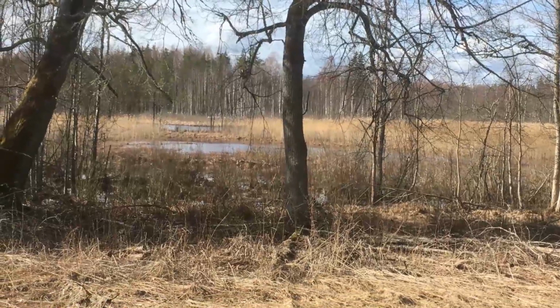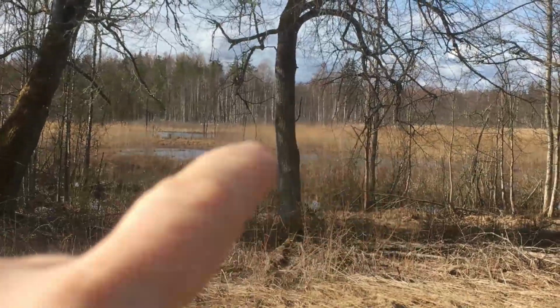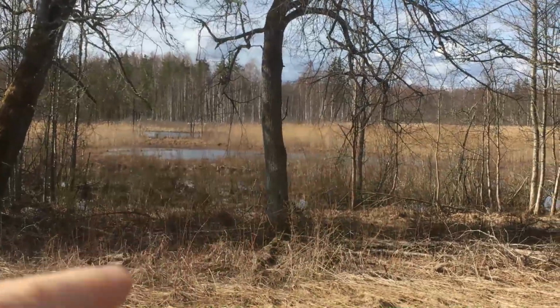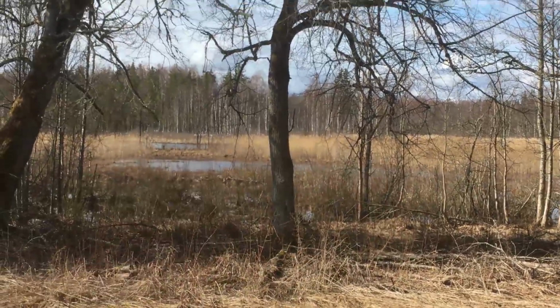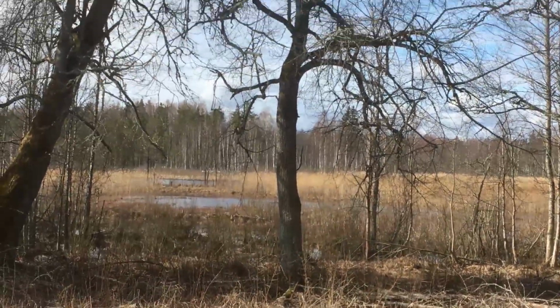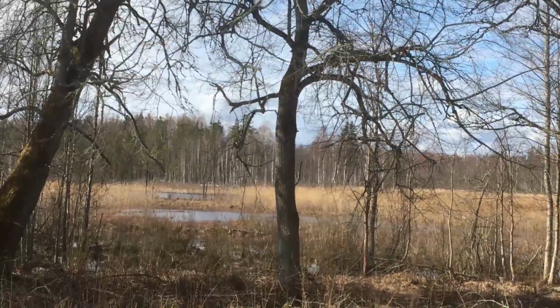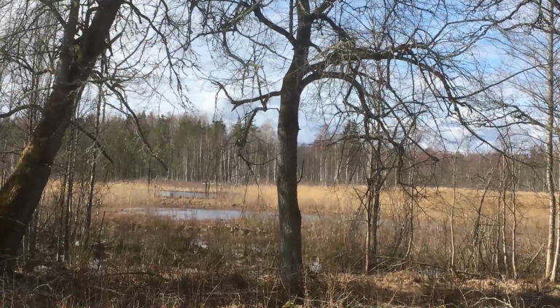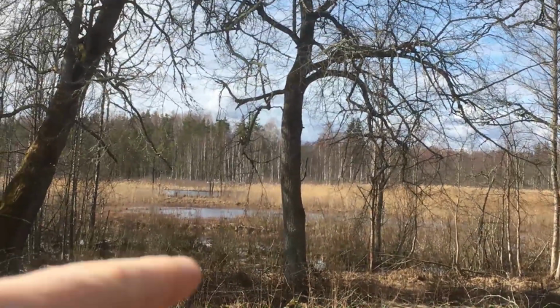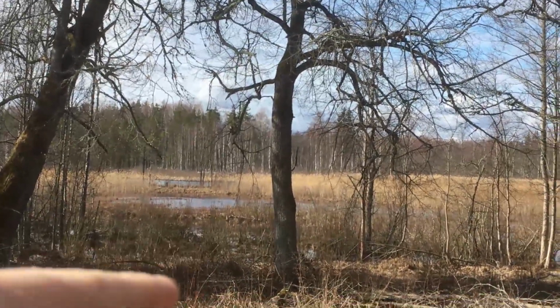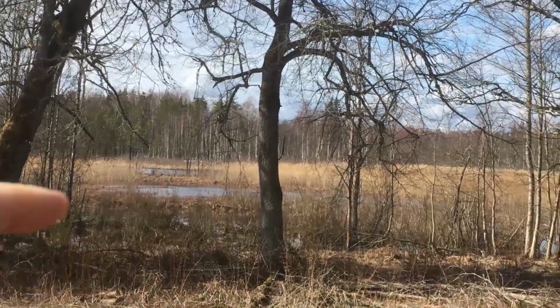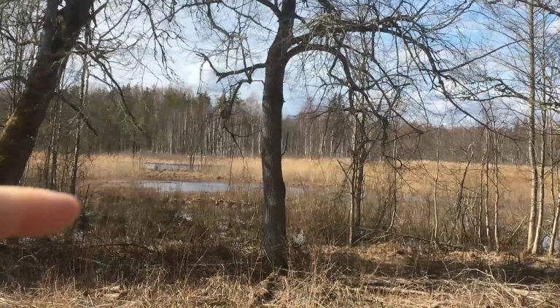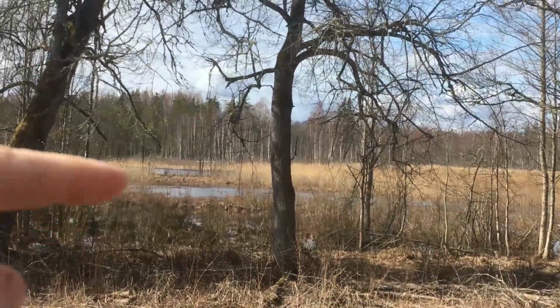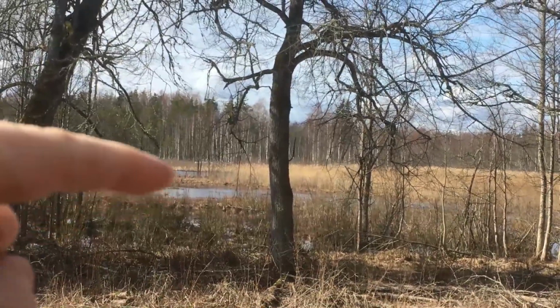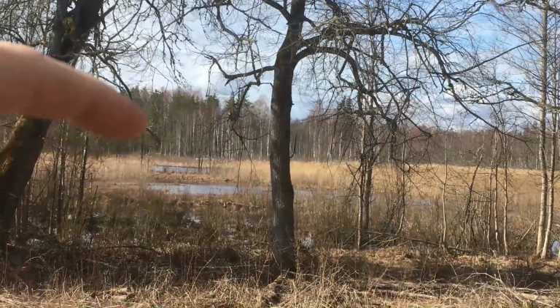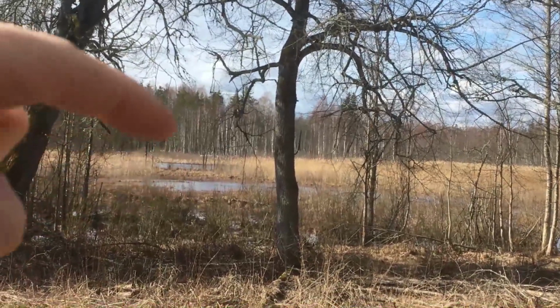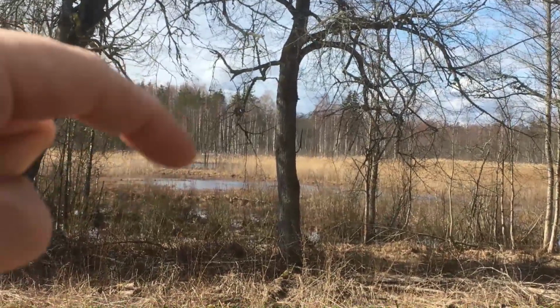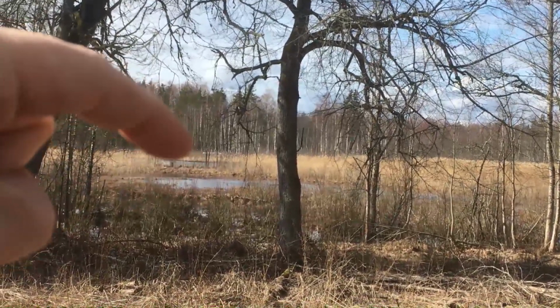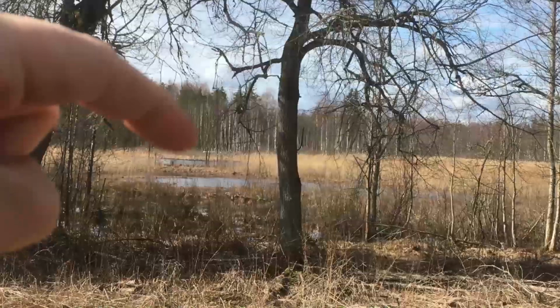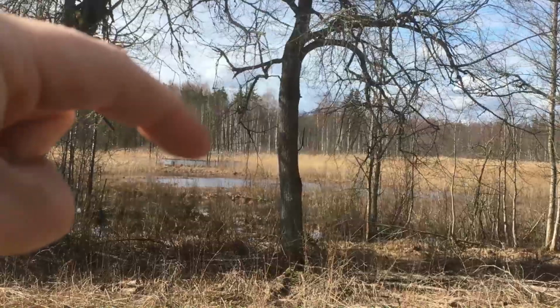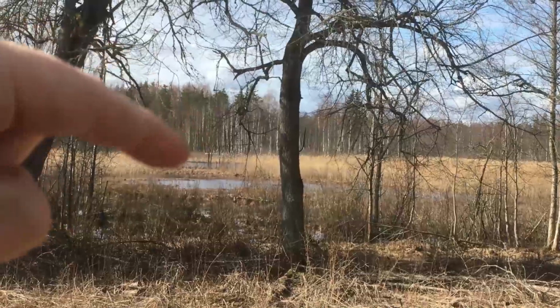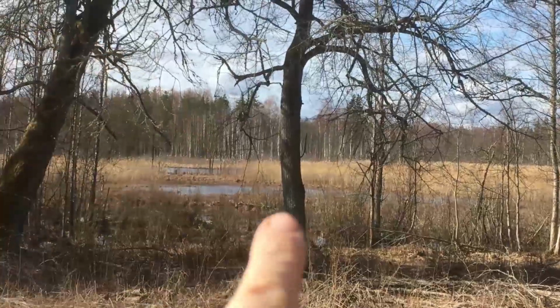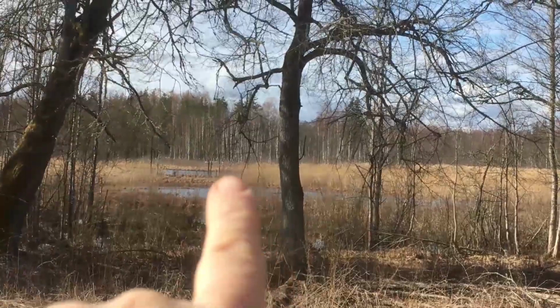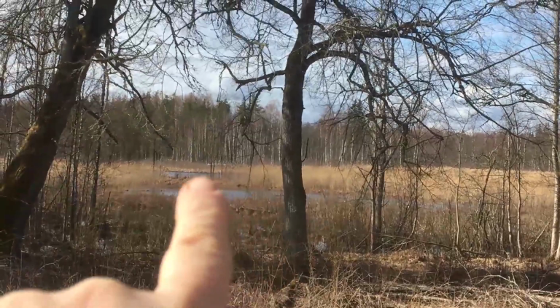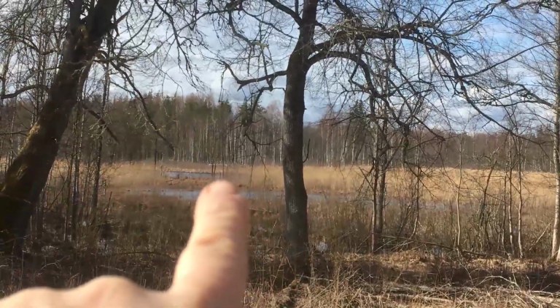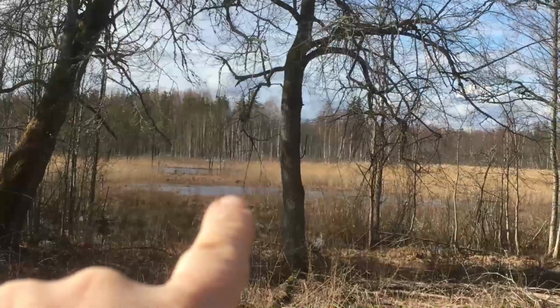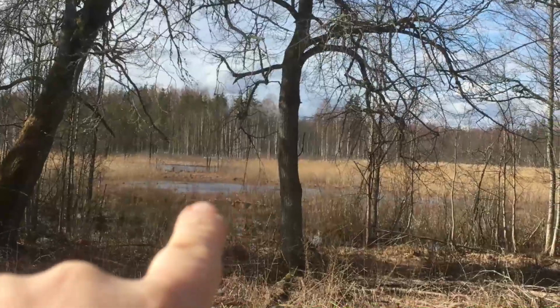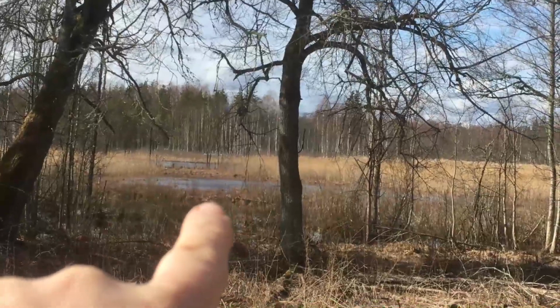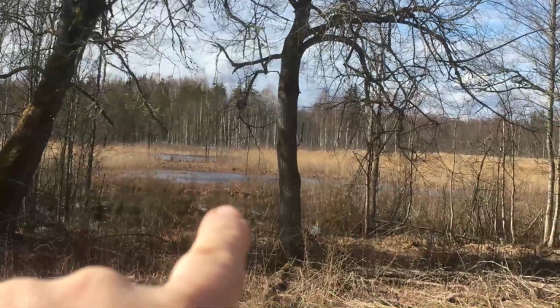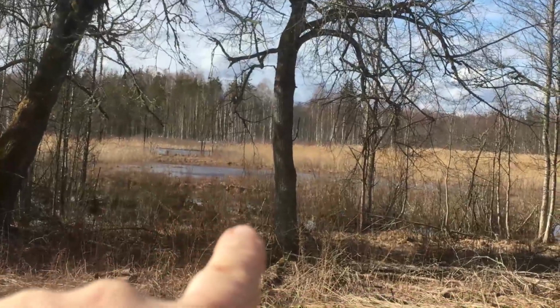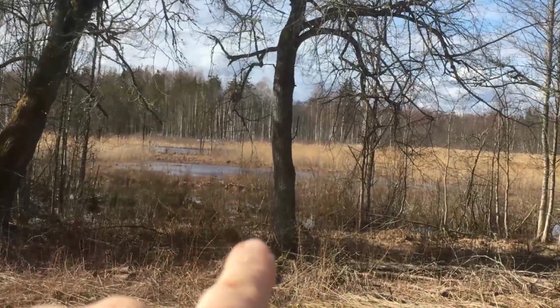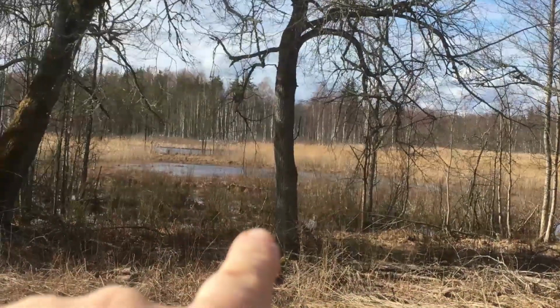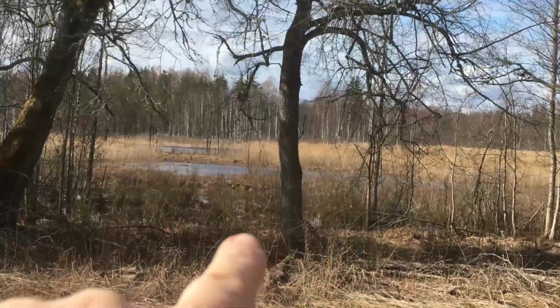Just looking at the lake — I don't know if you can see it. I hope you can hear me because the wind's horrendous. The edge of the lake is there where that tree line is. But look at the water here because of the flood water.